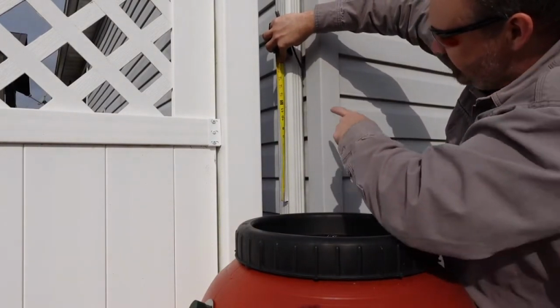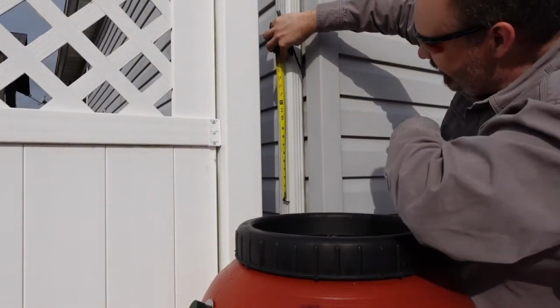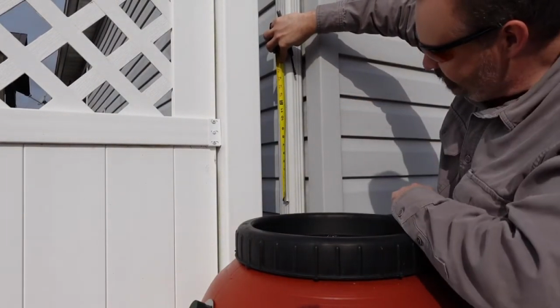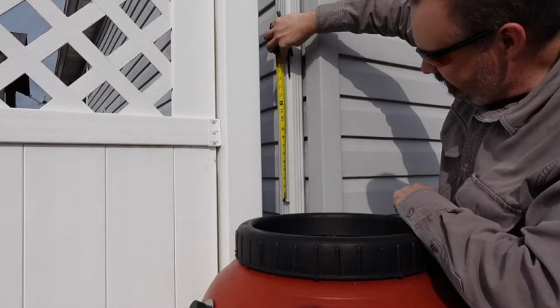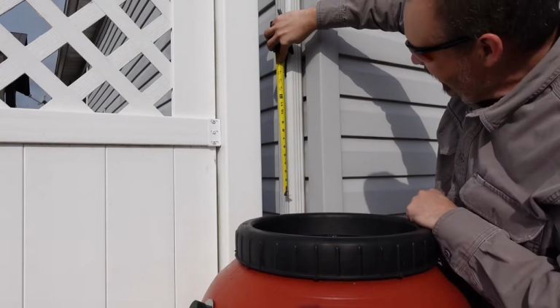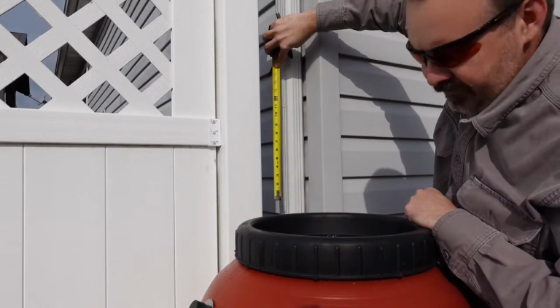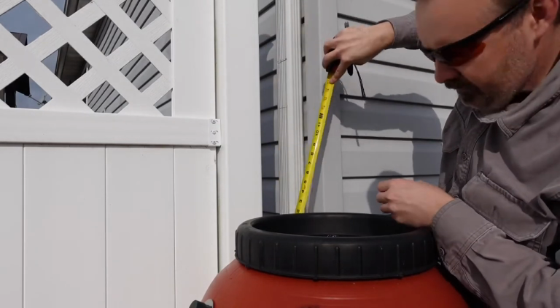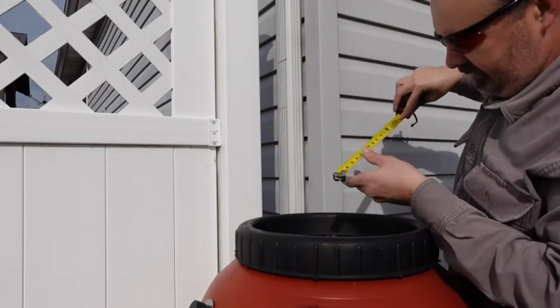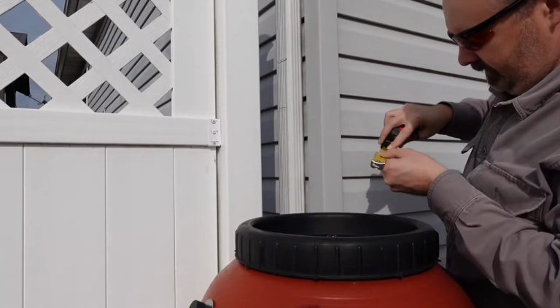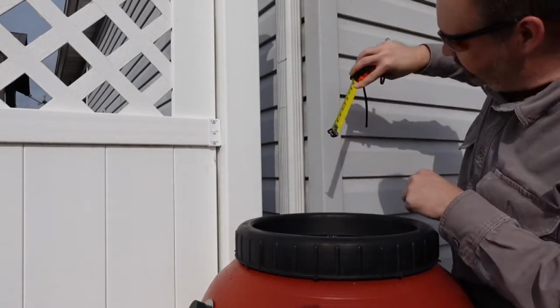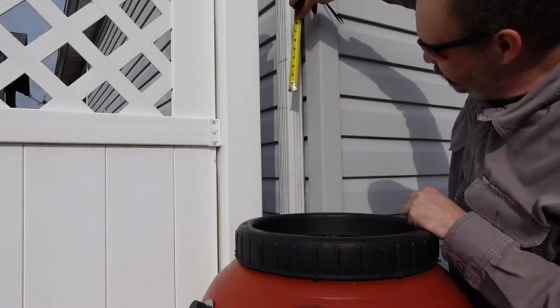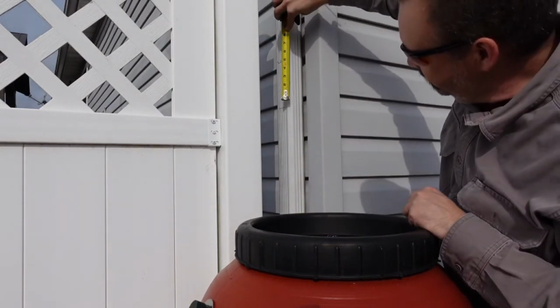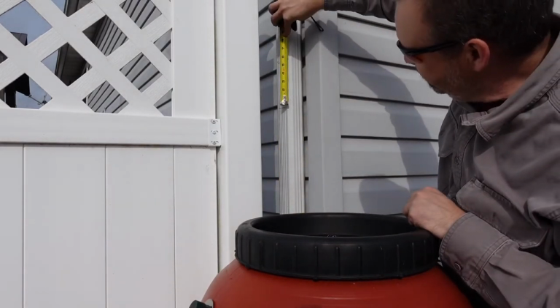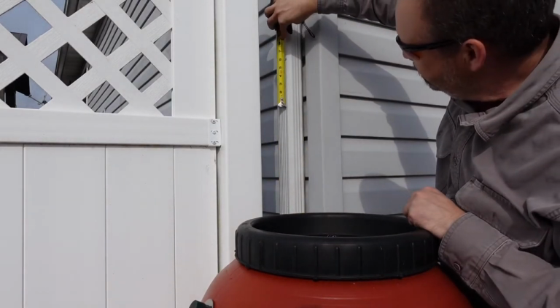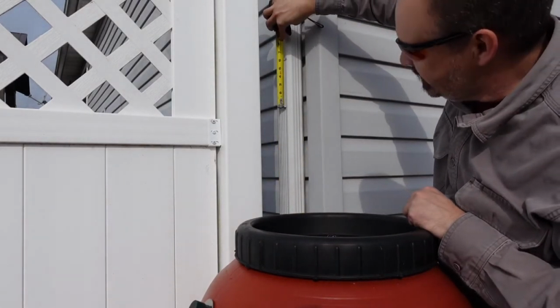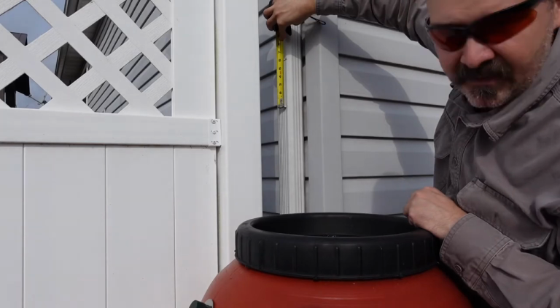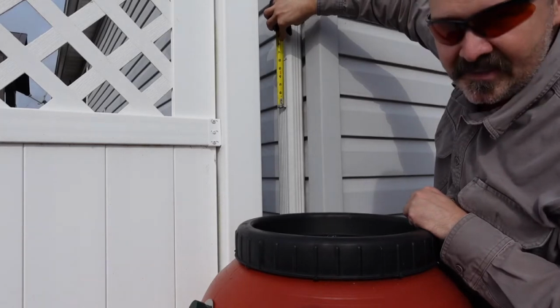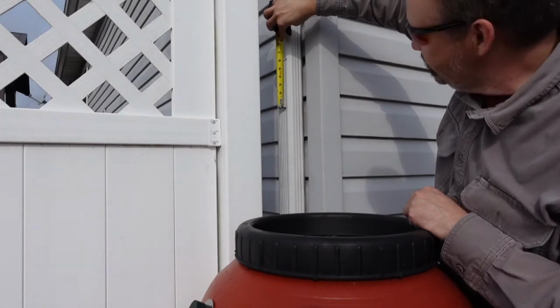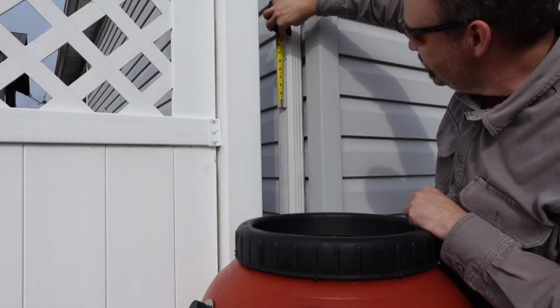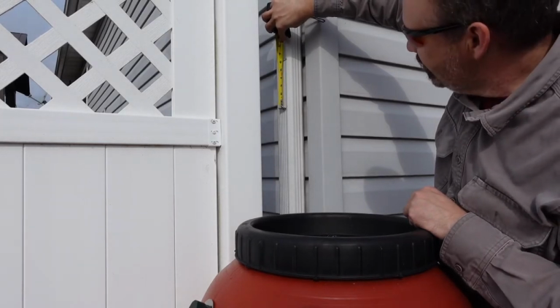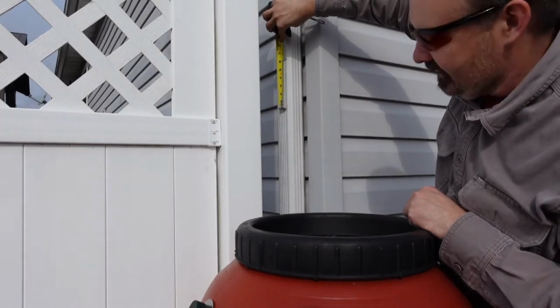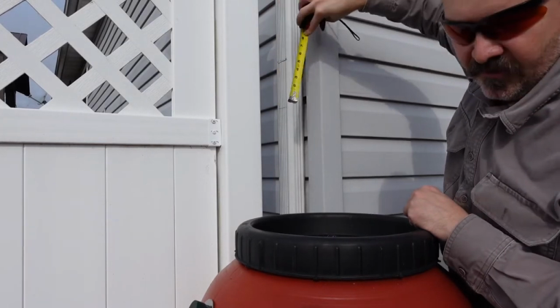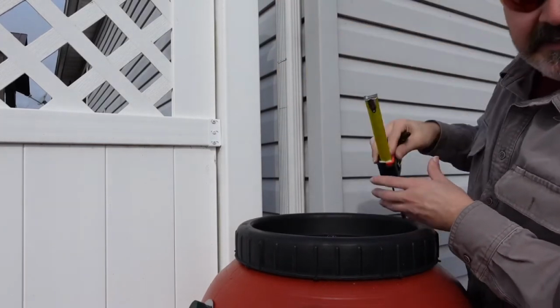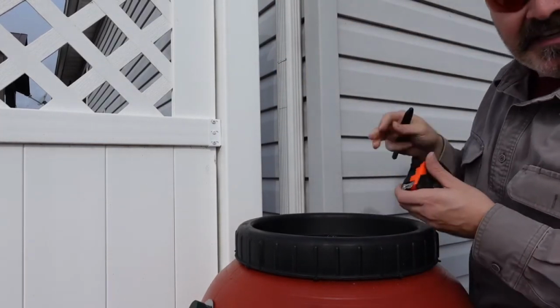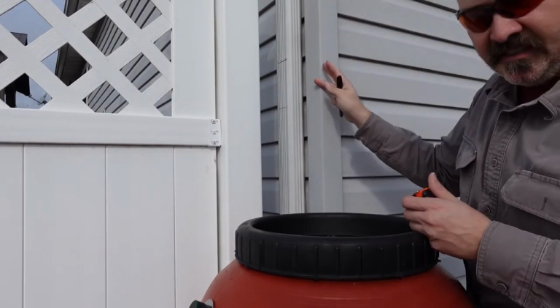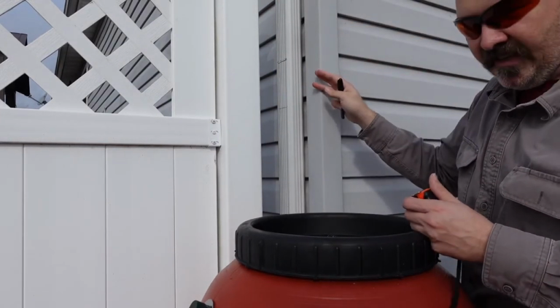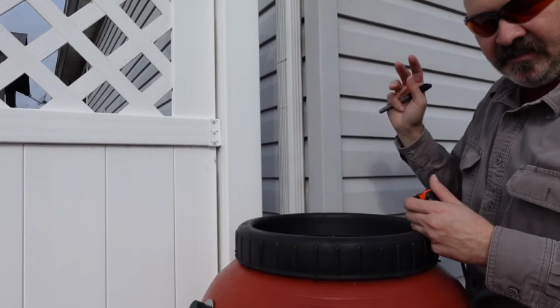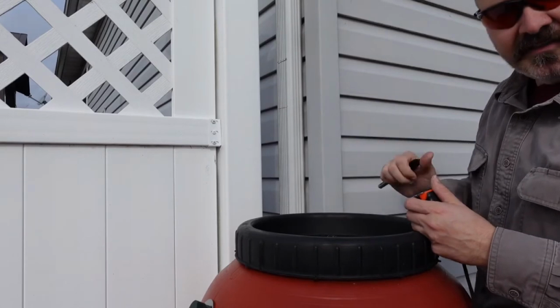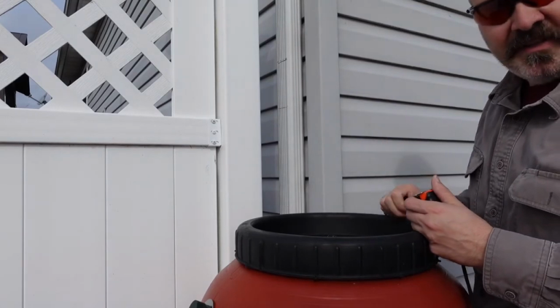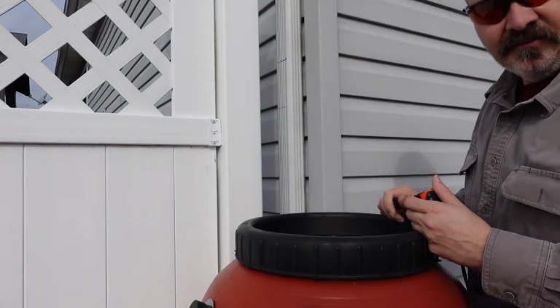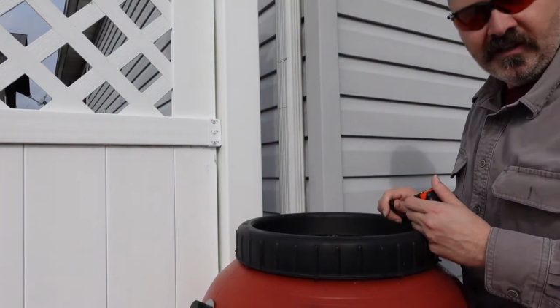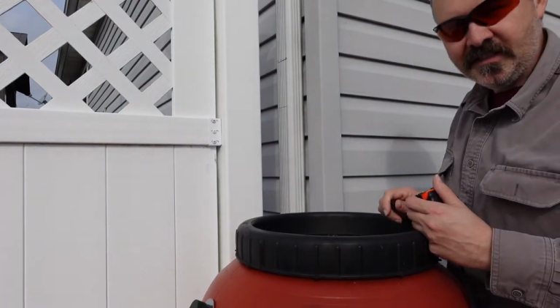From the bottom line to the top line is six inches, so I have that line drawn. Now we can cut this section out to install the Mystic Rainwater Collection System.